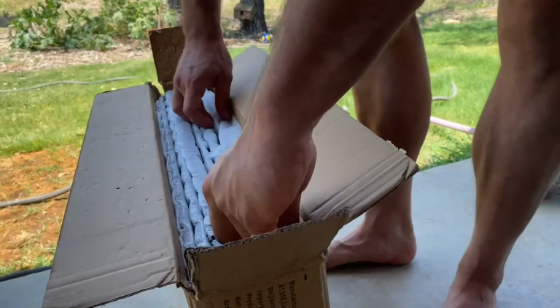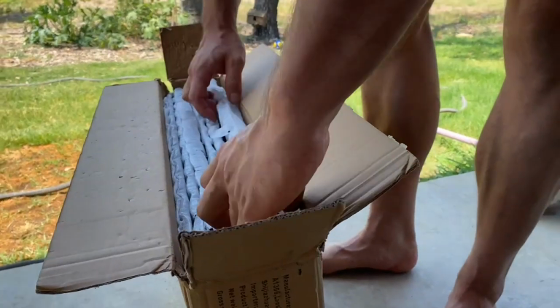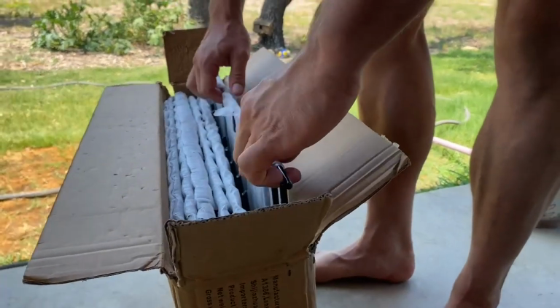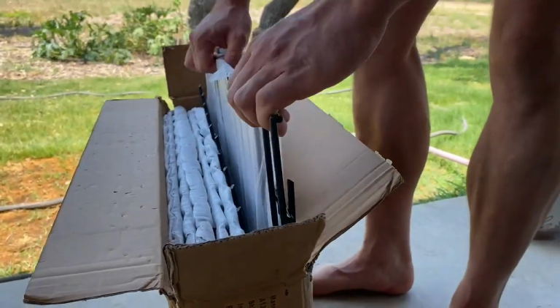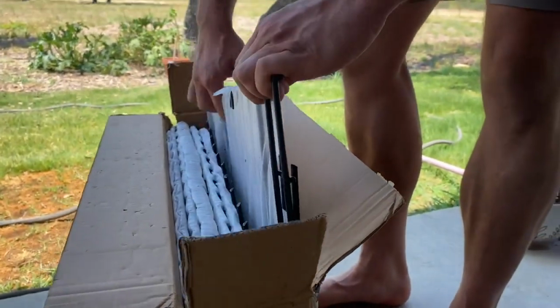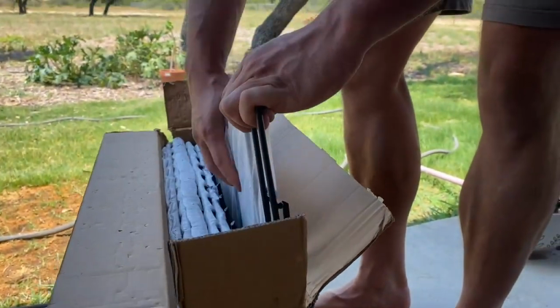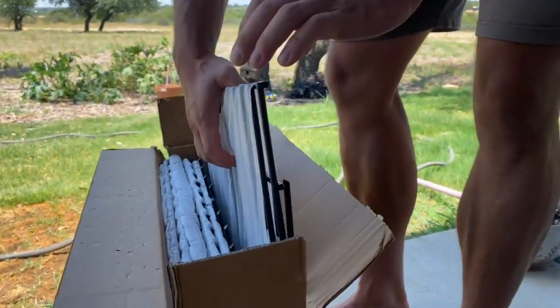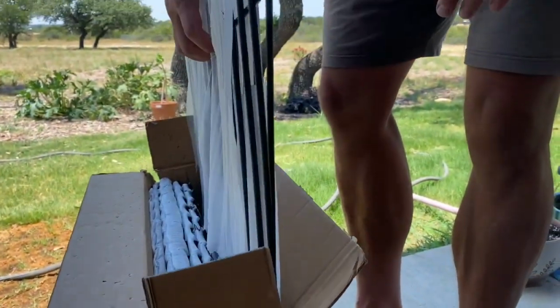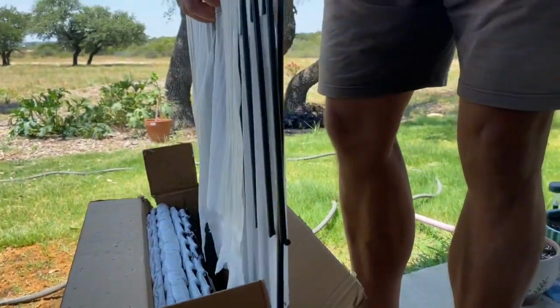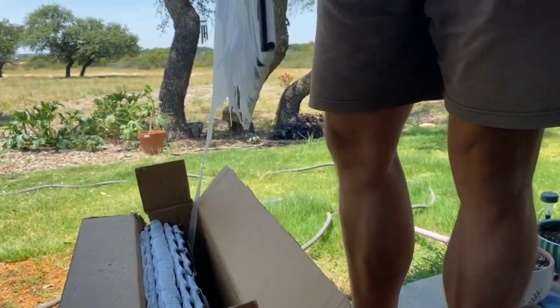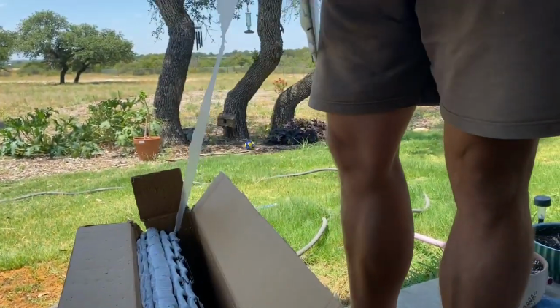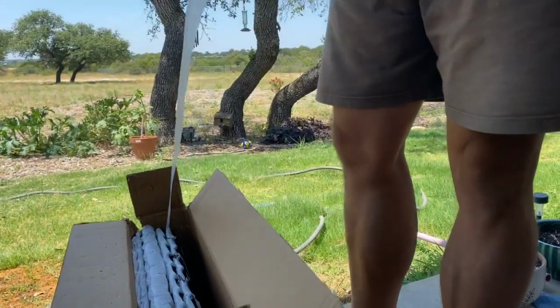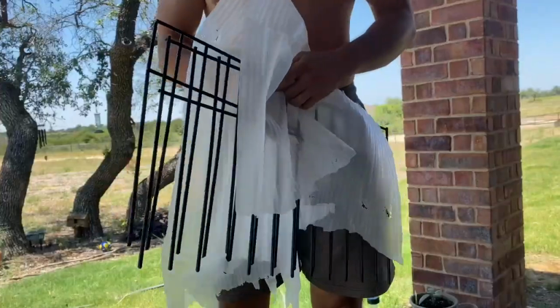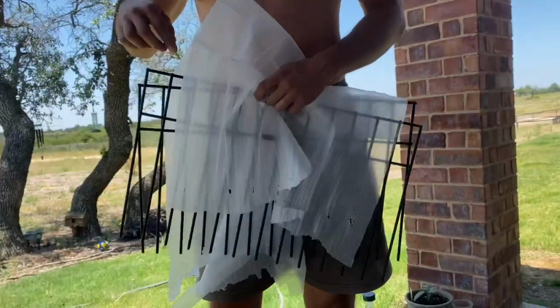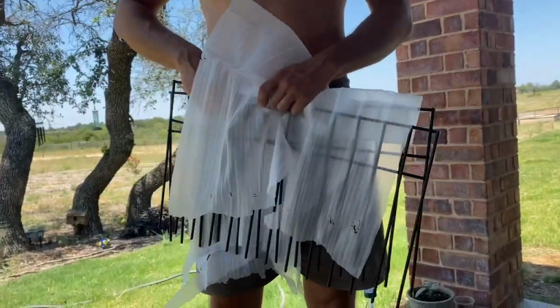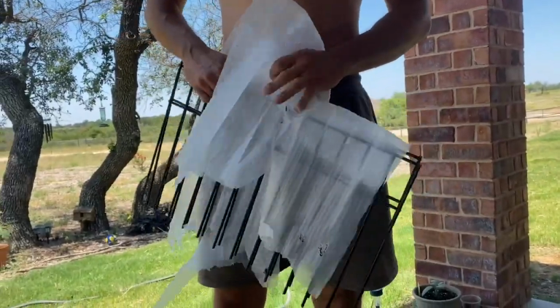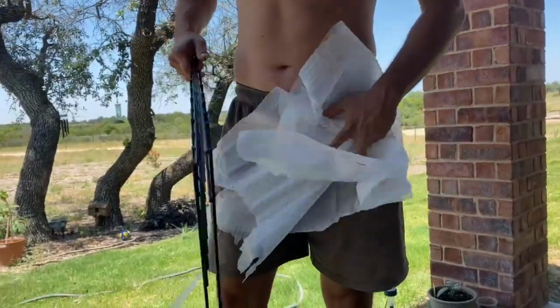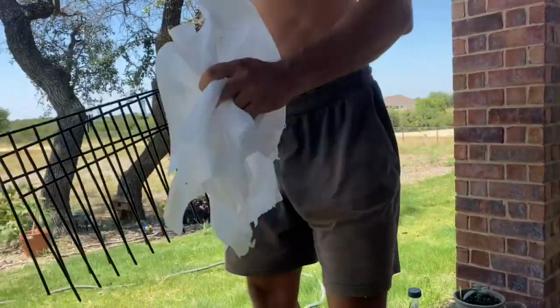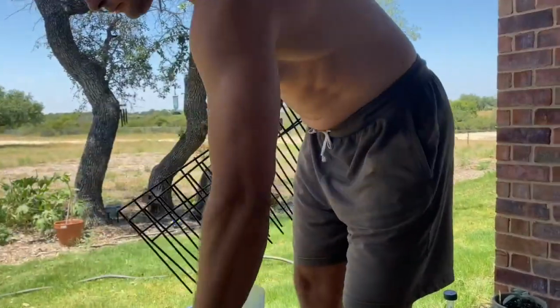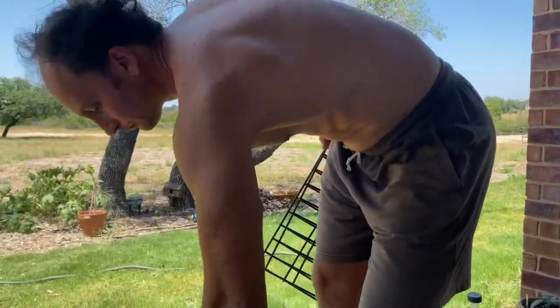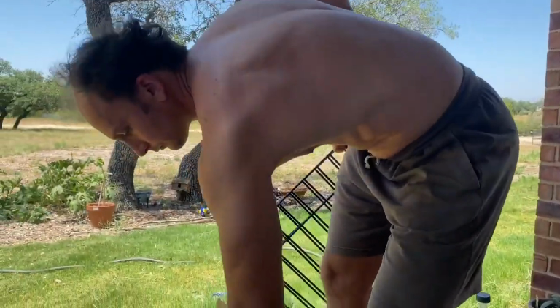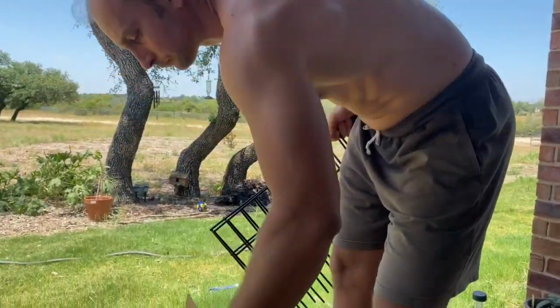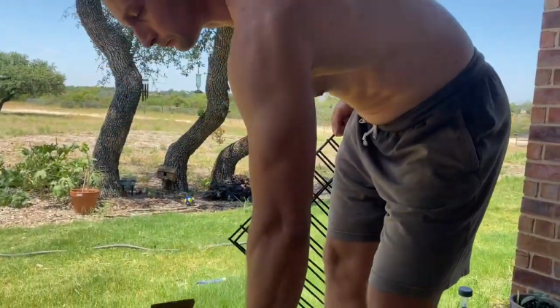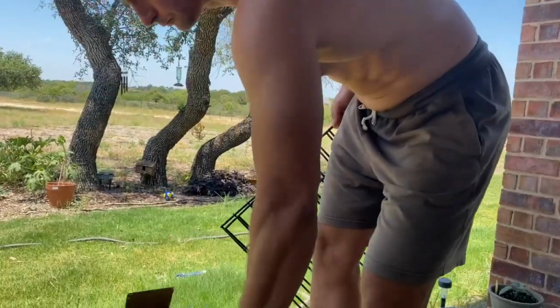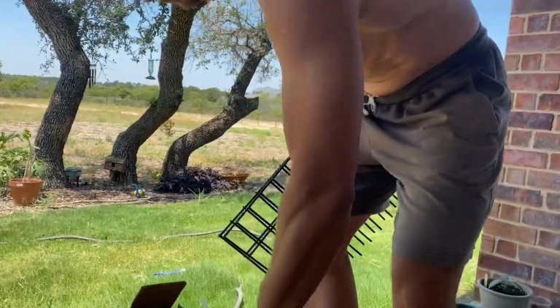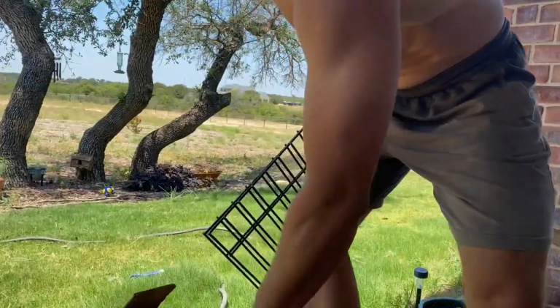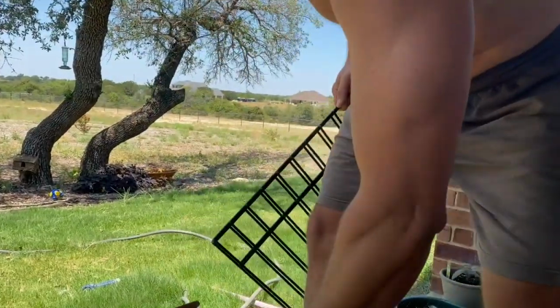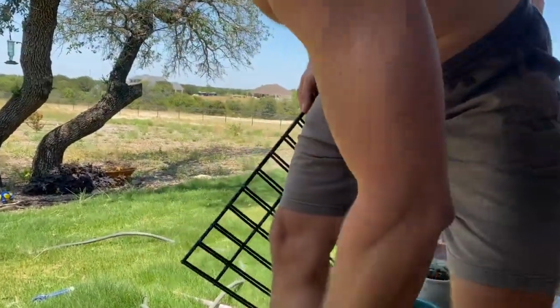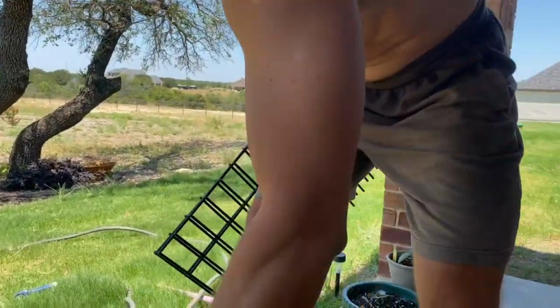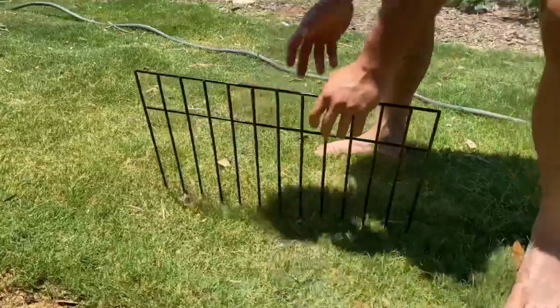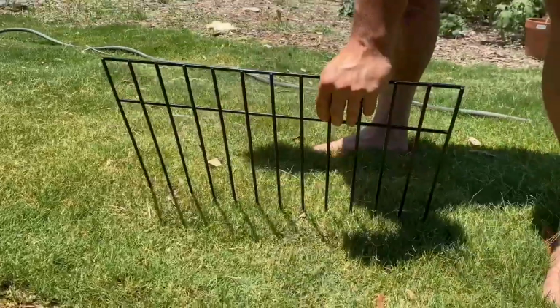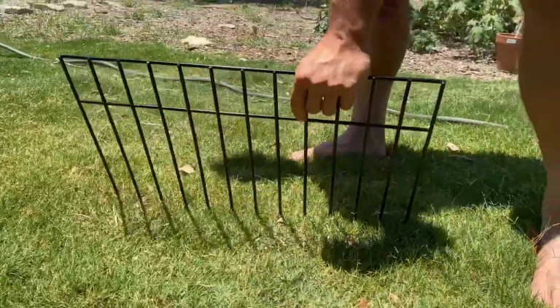This is the 14-pack no-dig animal barrier fence. It has measurements of 24 inches by 15 inches. We use these as an animal defense barrier around our chicken and rabbit area to keep animals from getting inside.